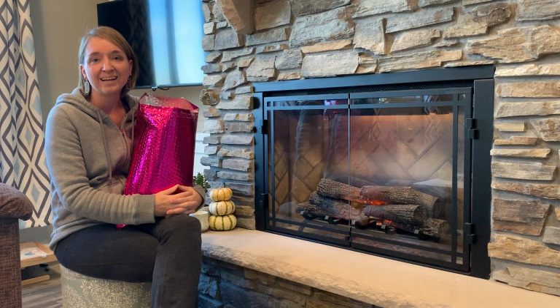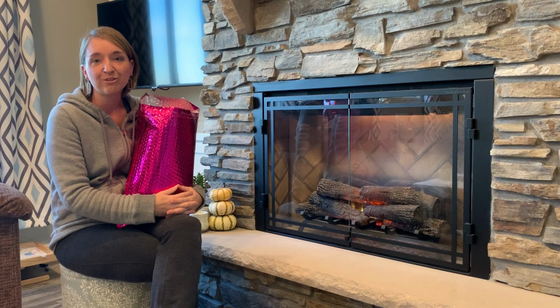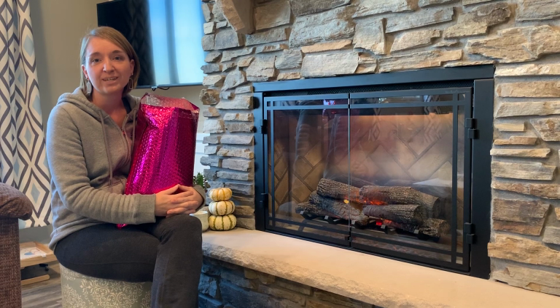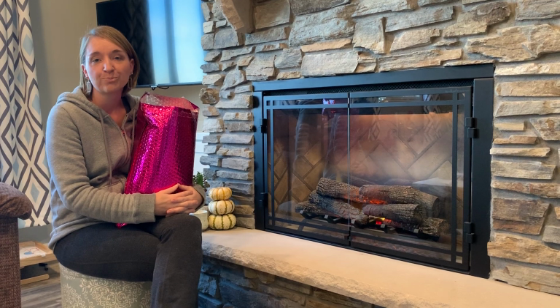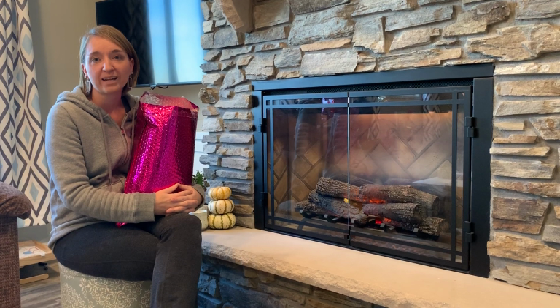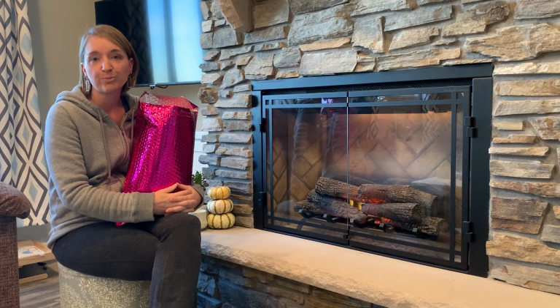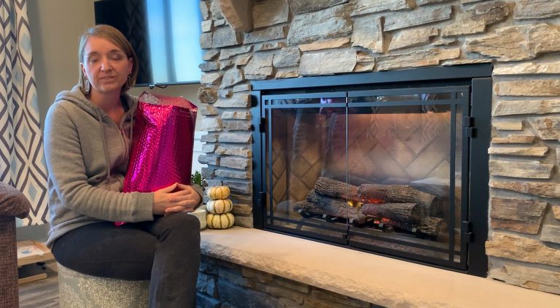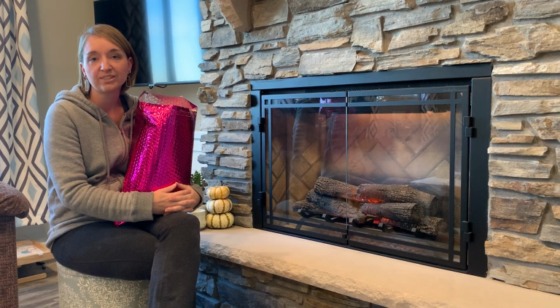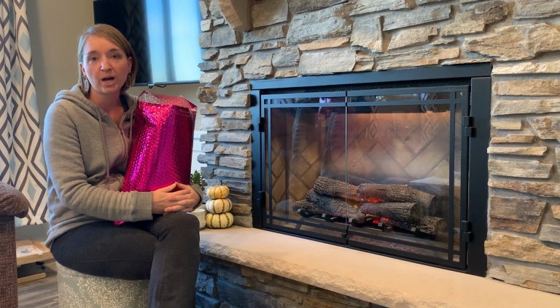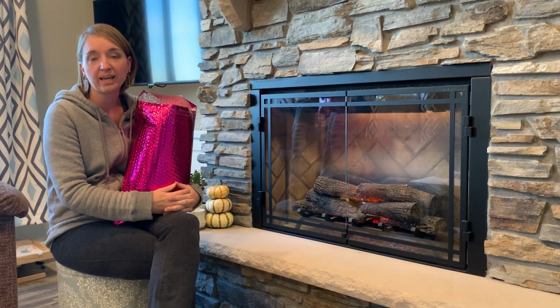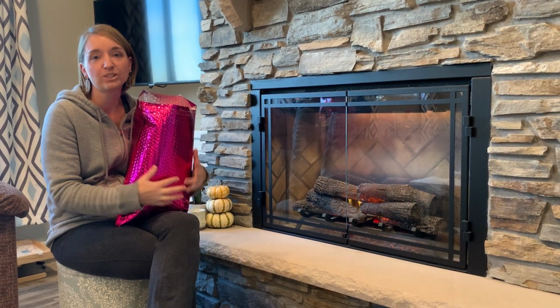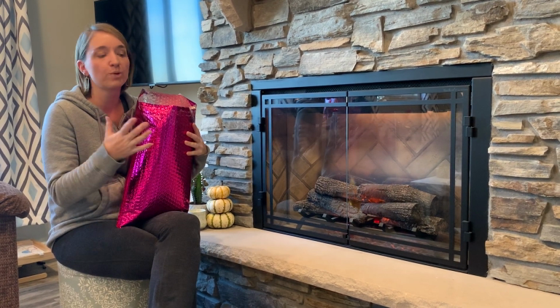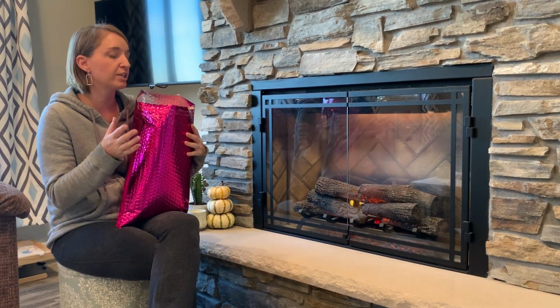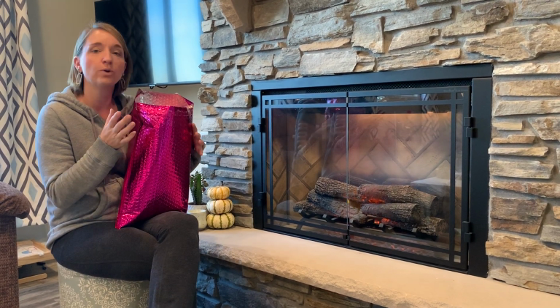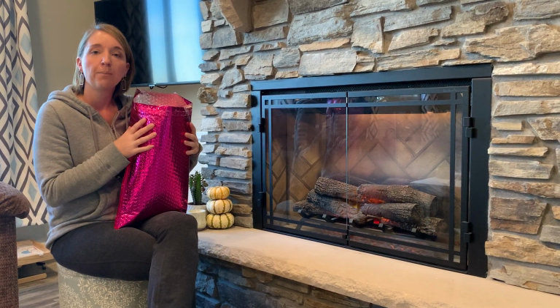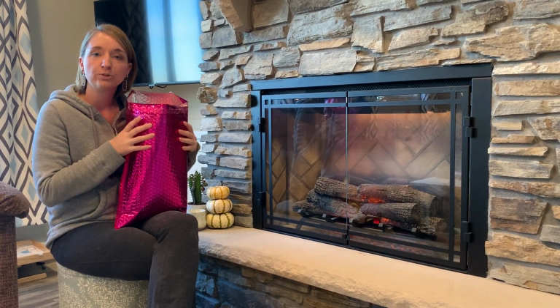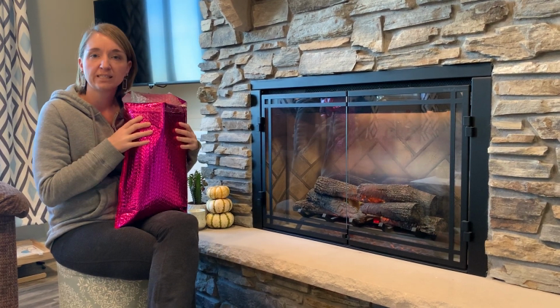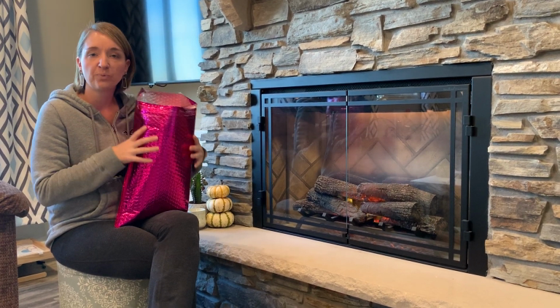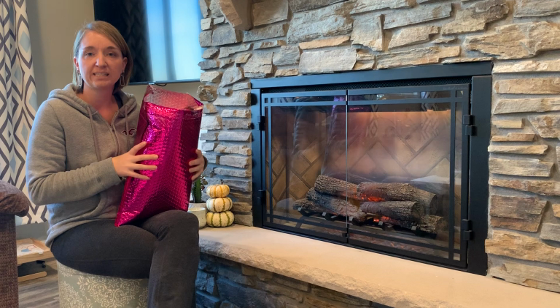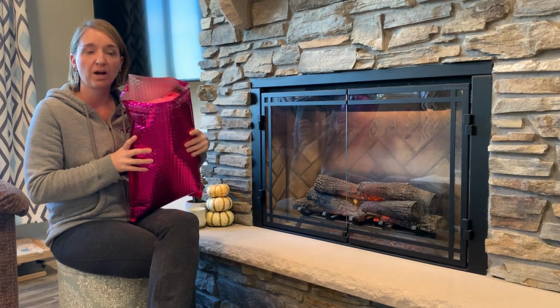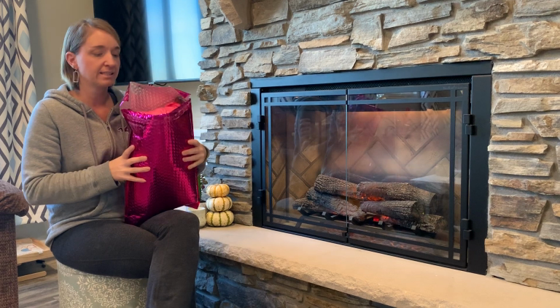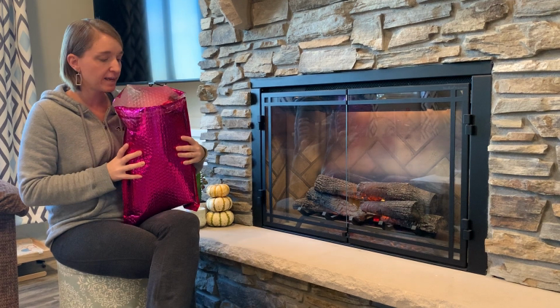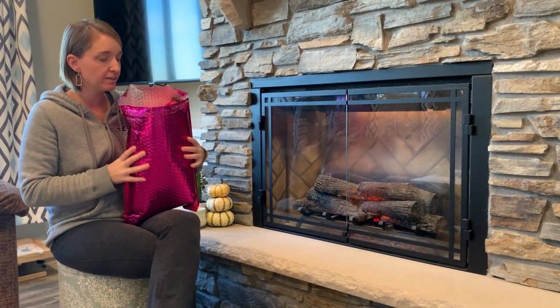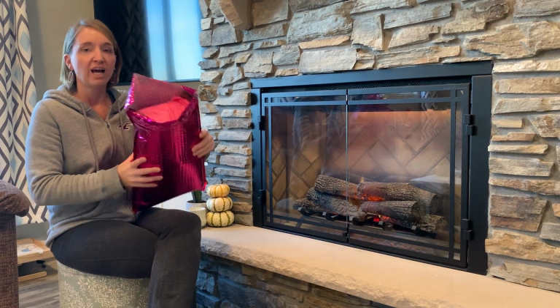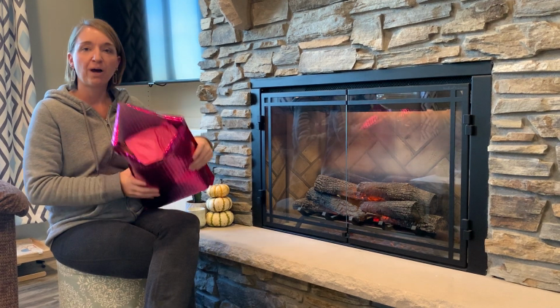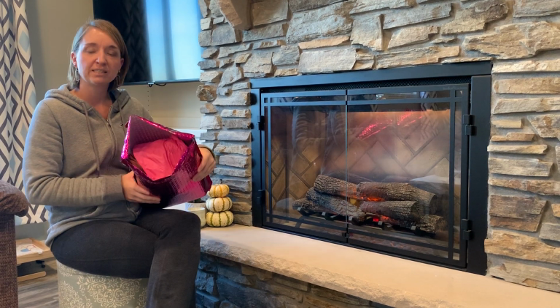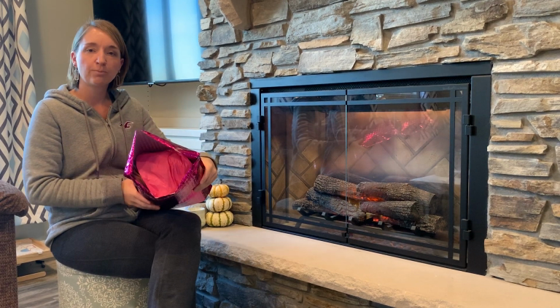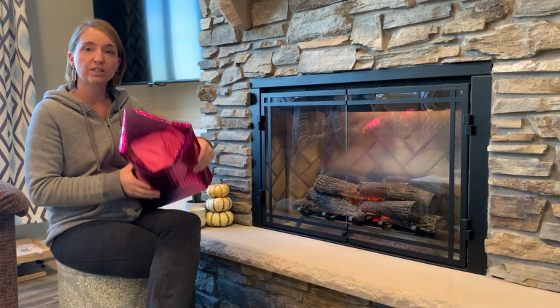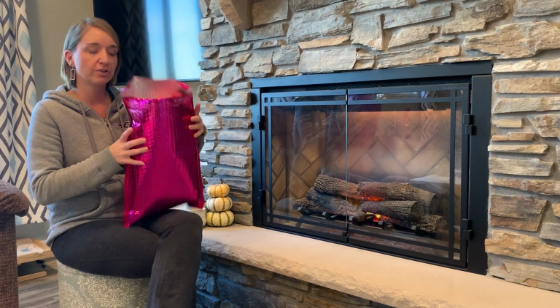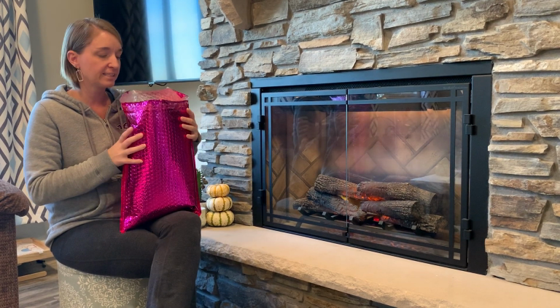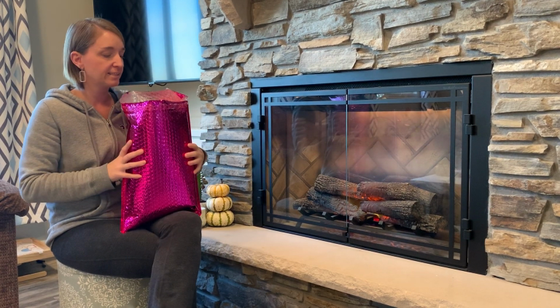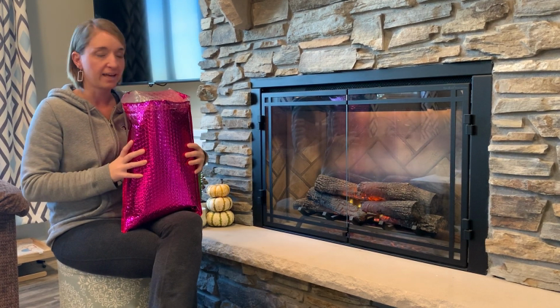Hi everyone, it's Miranda from Thrifty Nifty Mommy and we are bringing you my newest Nadine West unboxing again. I popped the seal but we're going to check out the insides together.